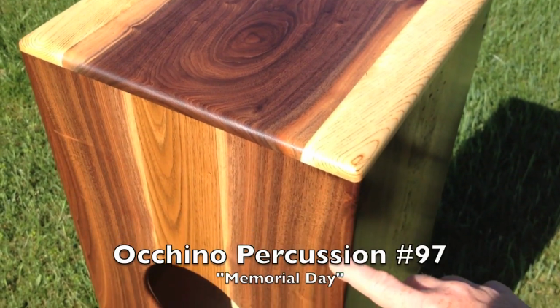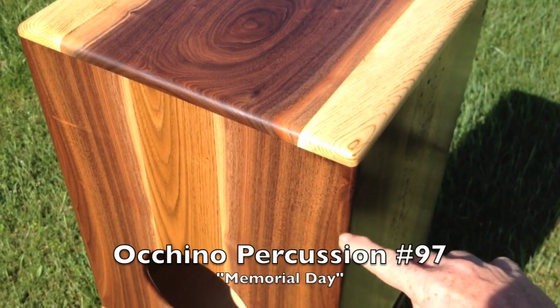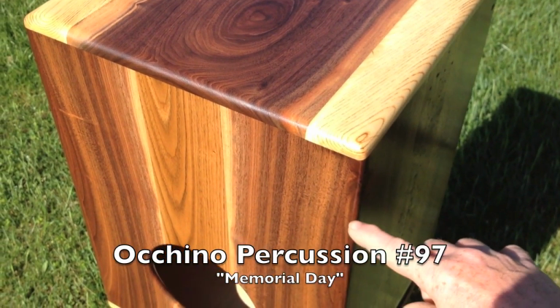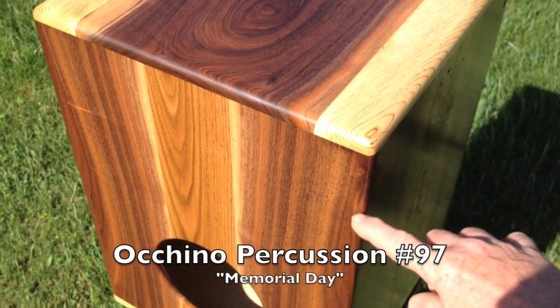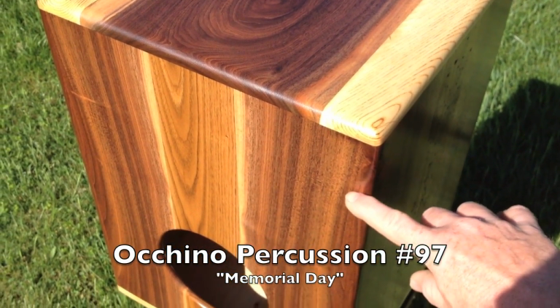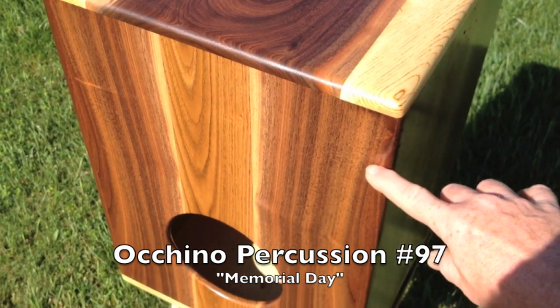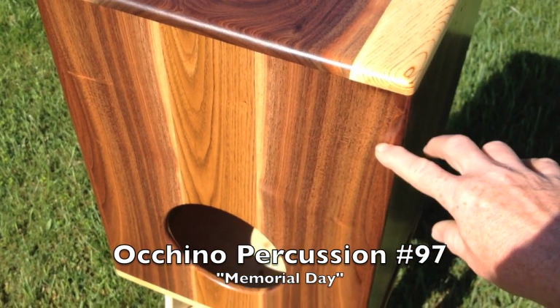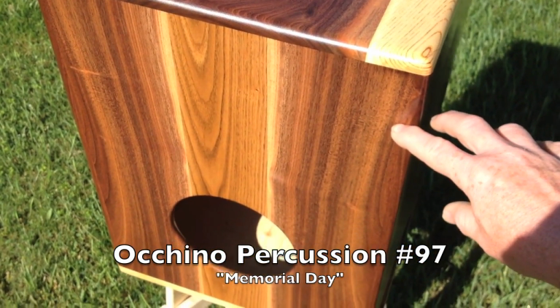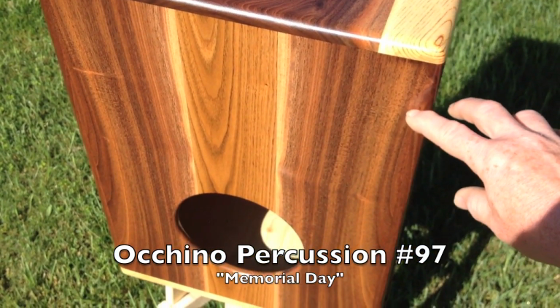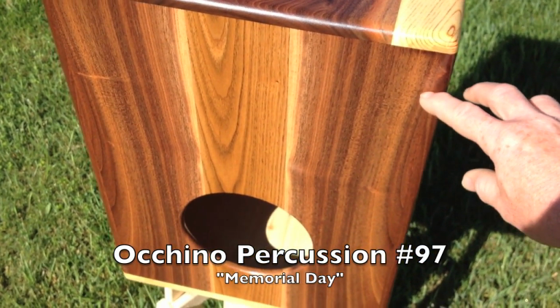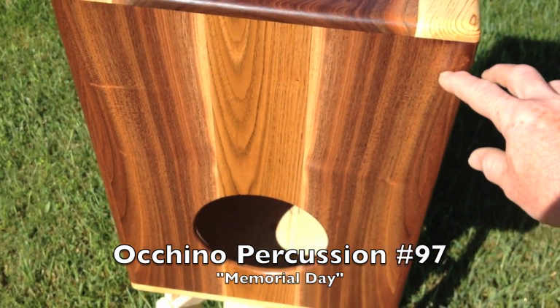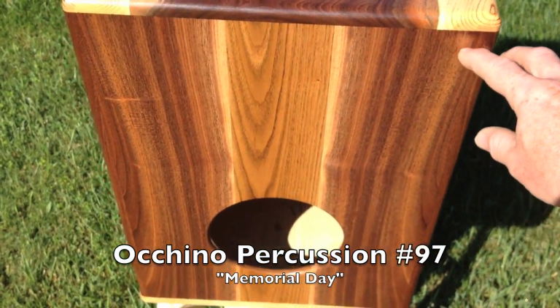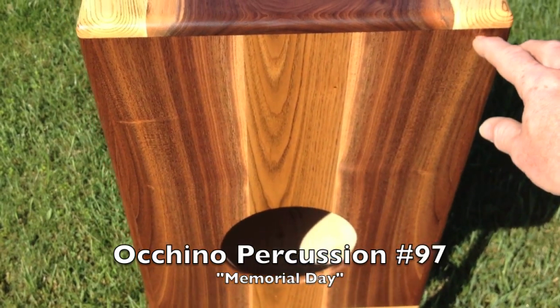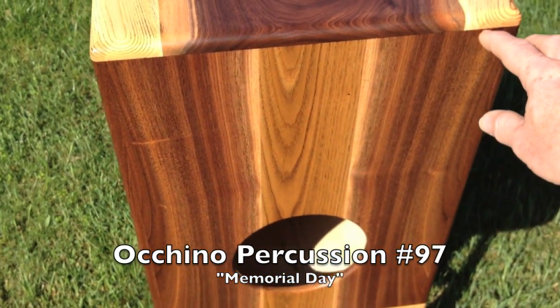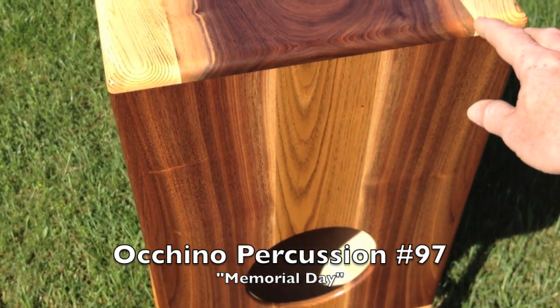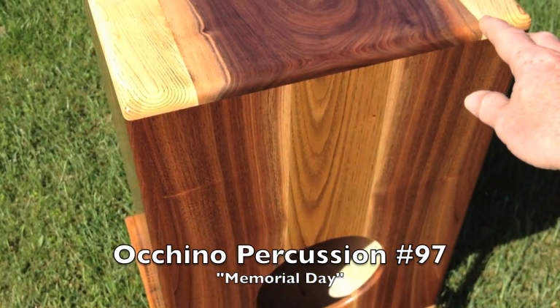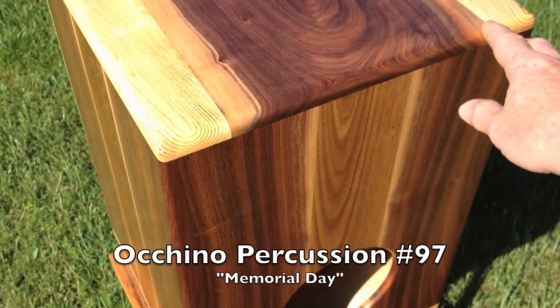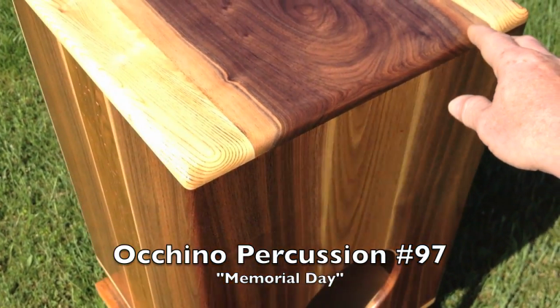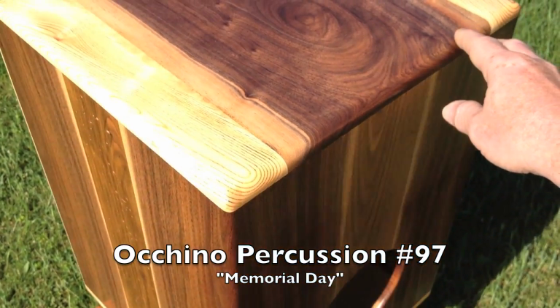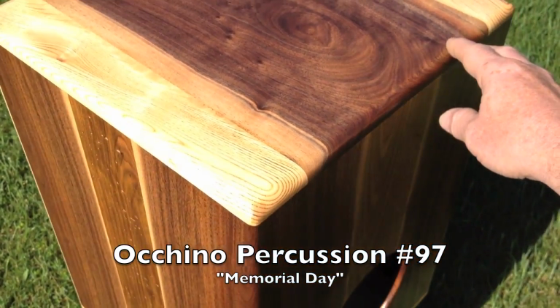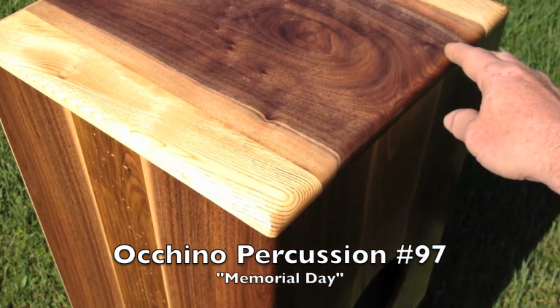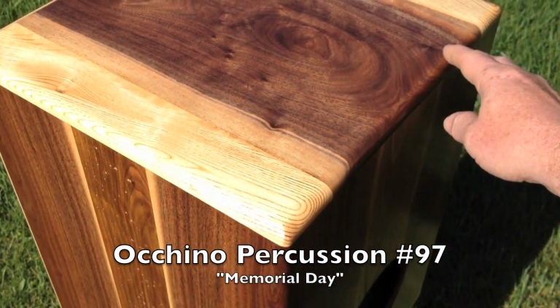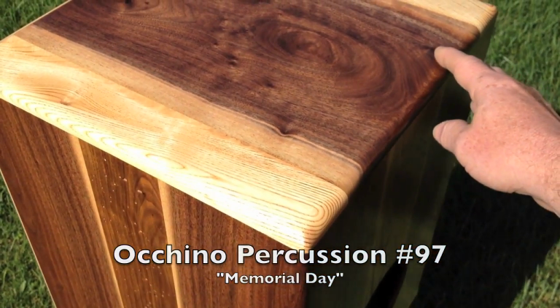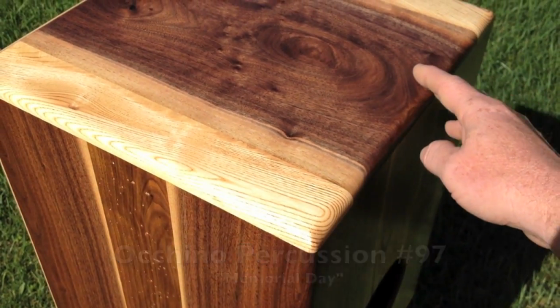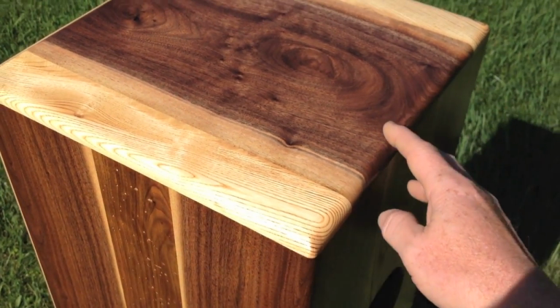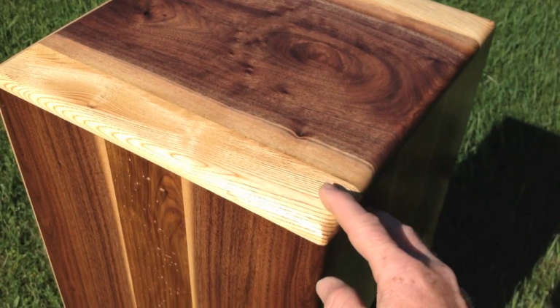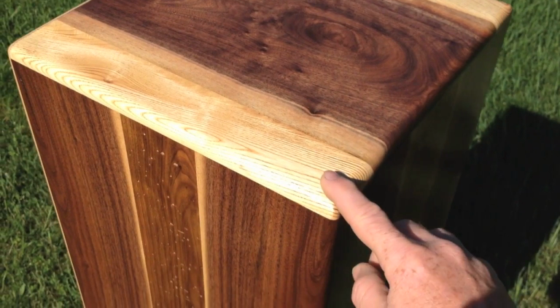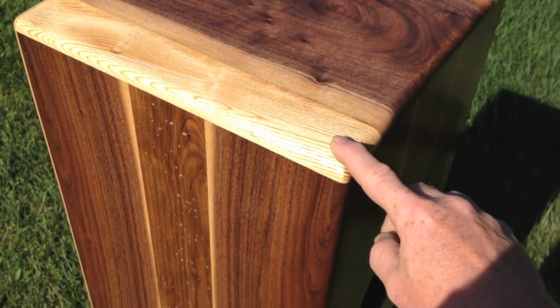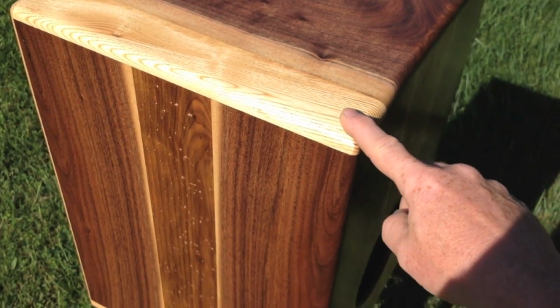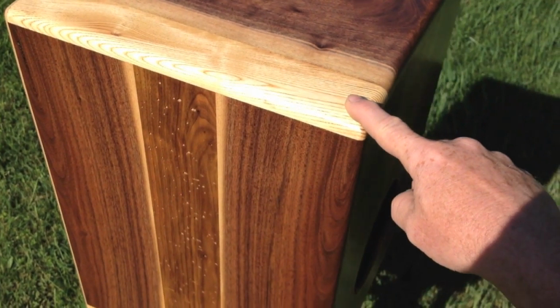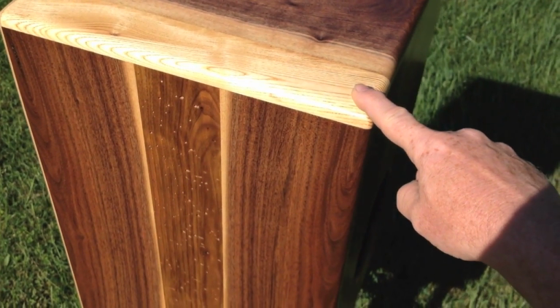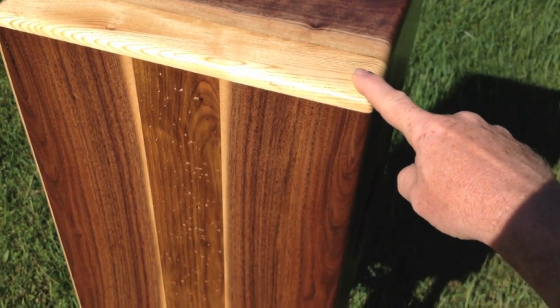Steve Okino revealing number 97 of my handmade cajons. This particular unit features black walnut that was dropped off by the customer's grandfather, who cut it many years ago.